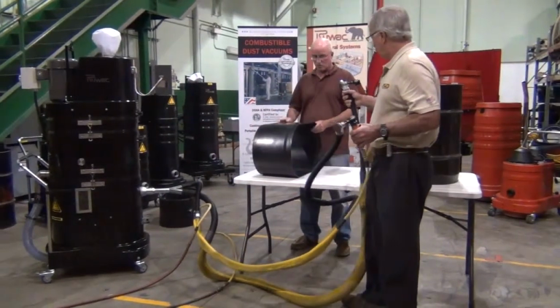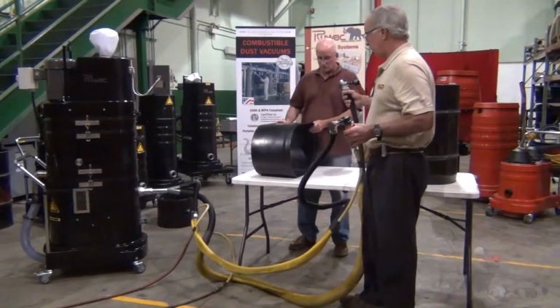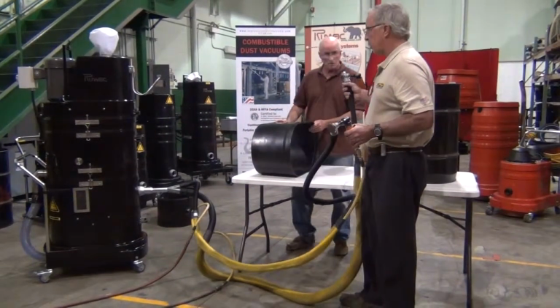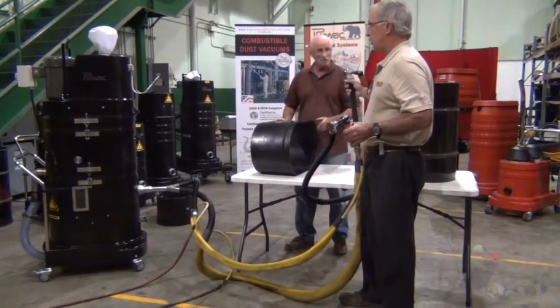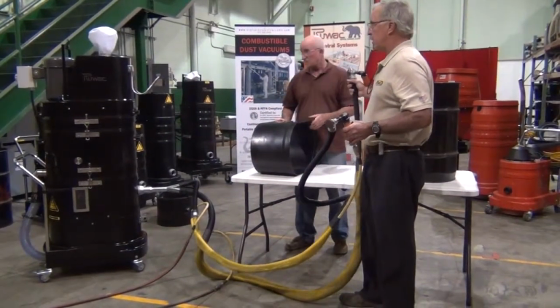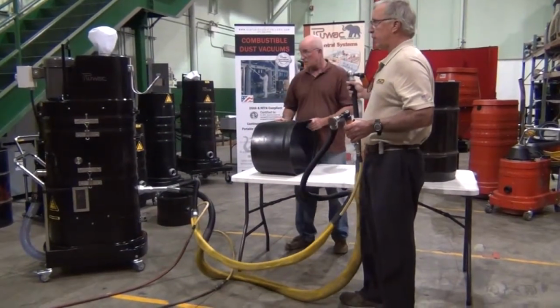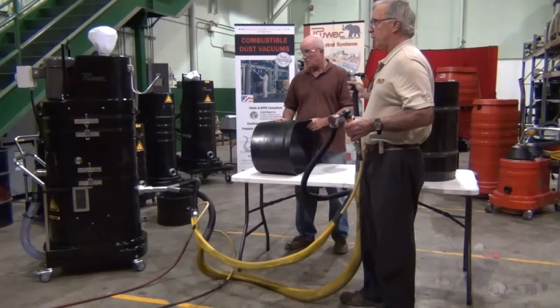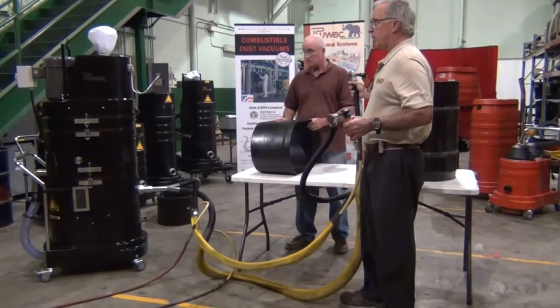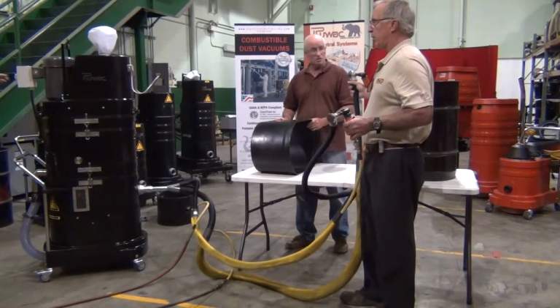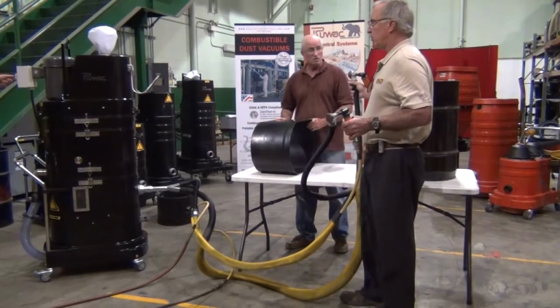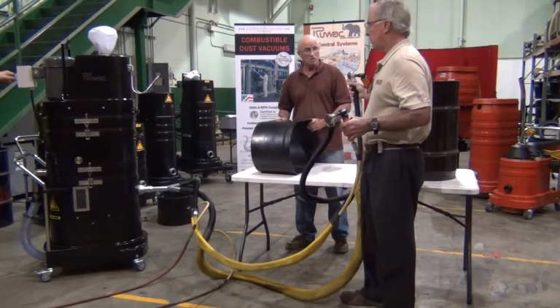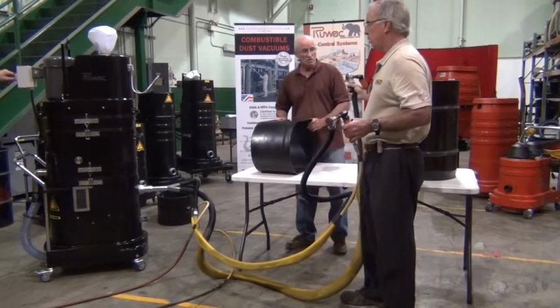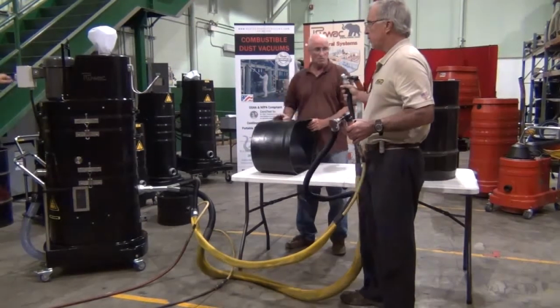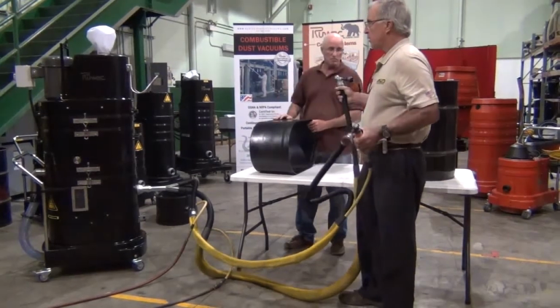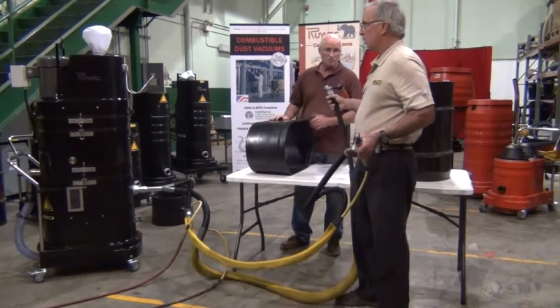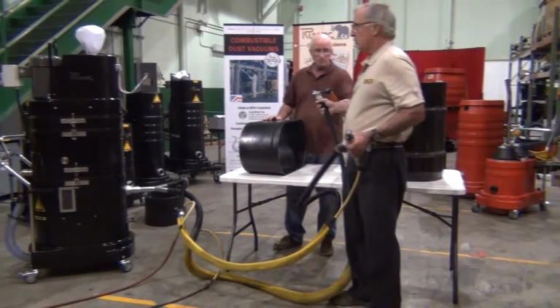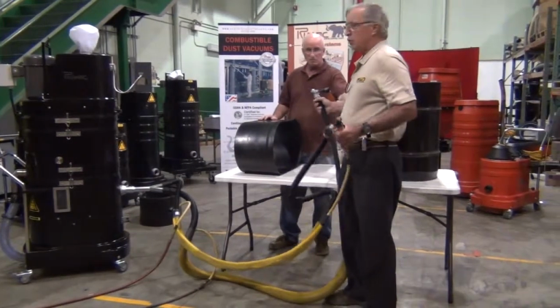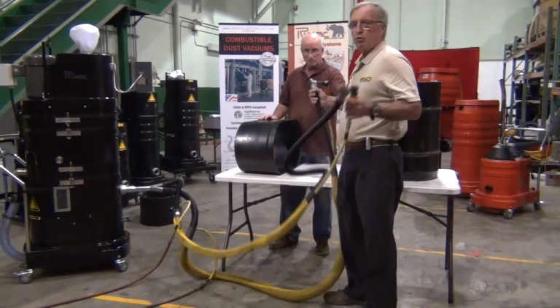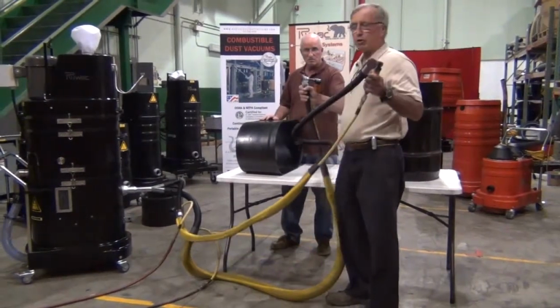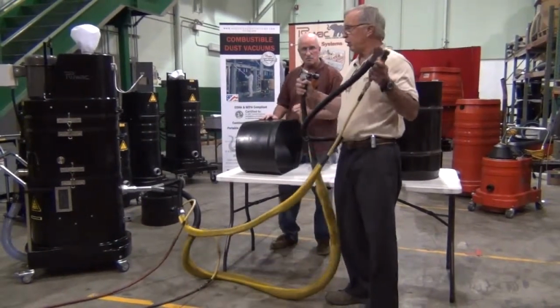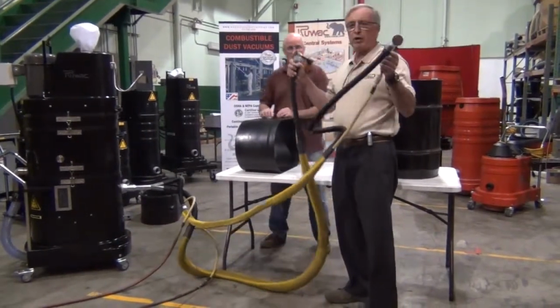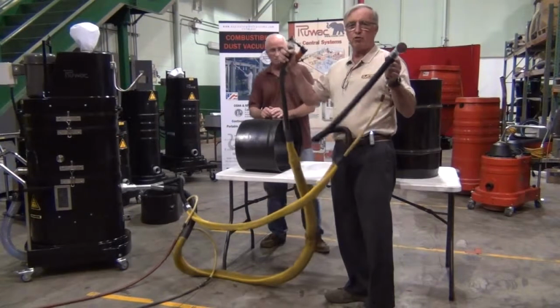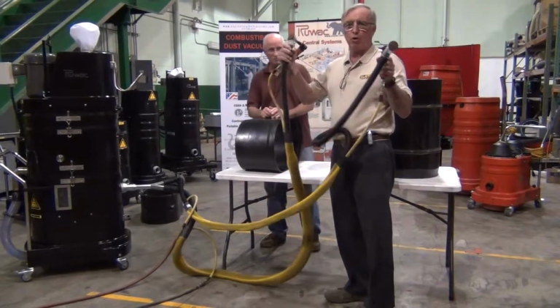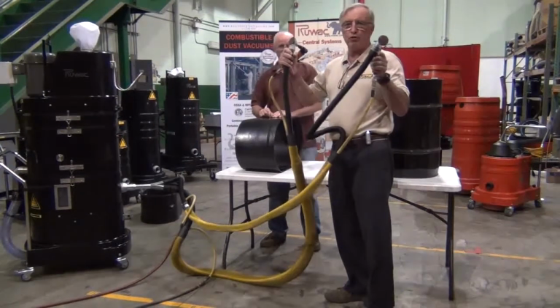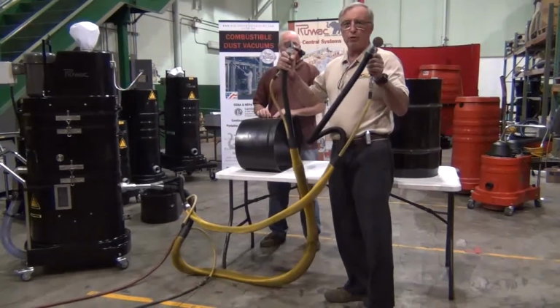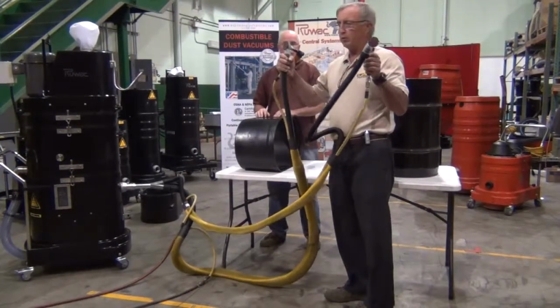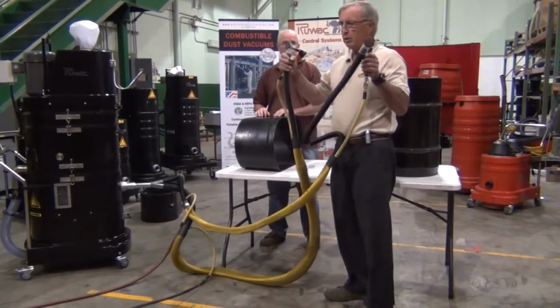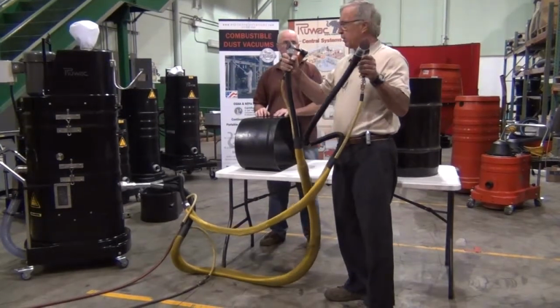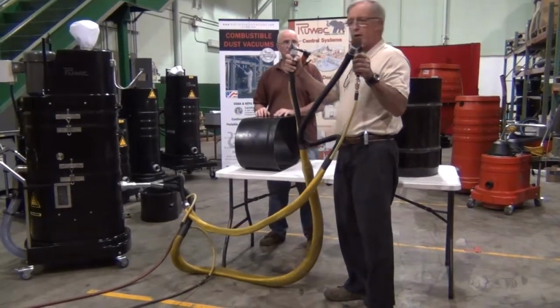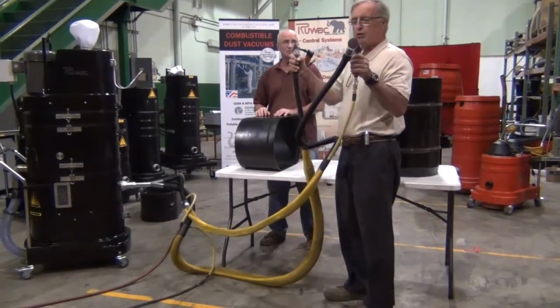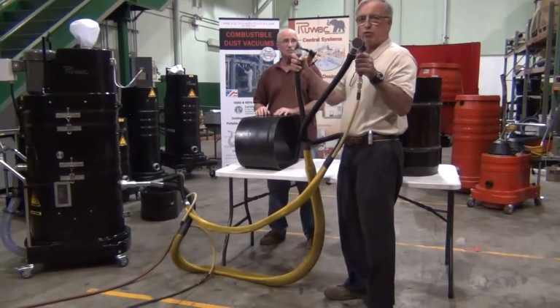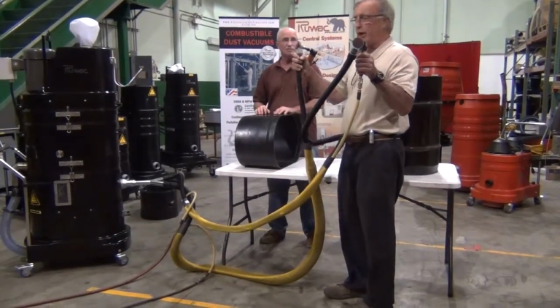Okay, Ray, we're going to turn the vacuum on. So you can see we've got two tools. Can you hear the suction?